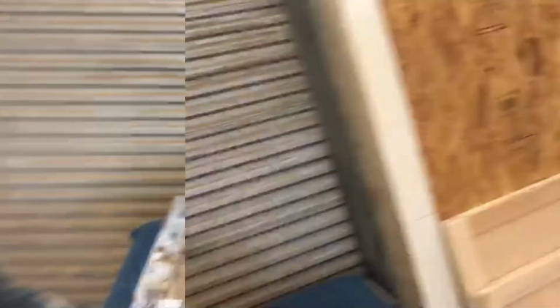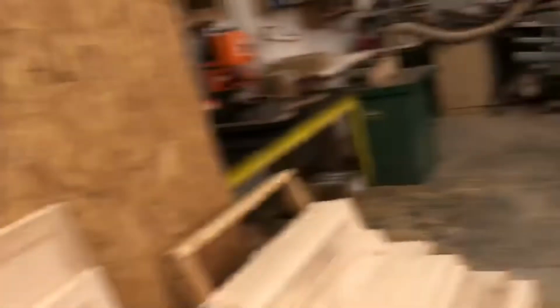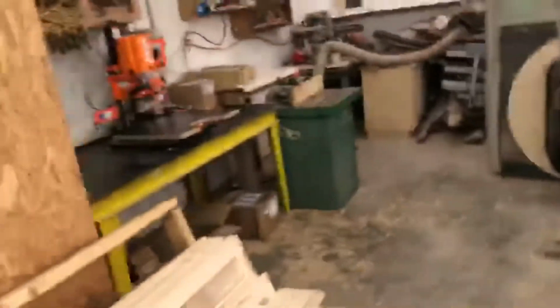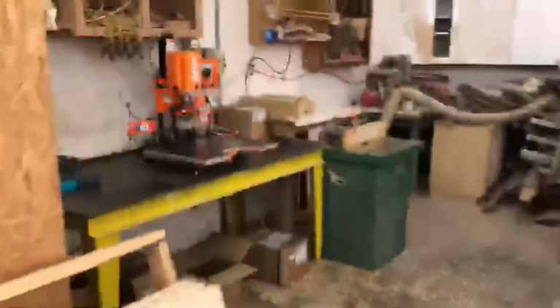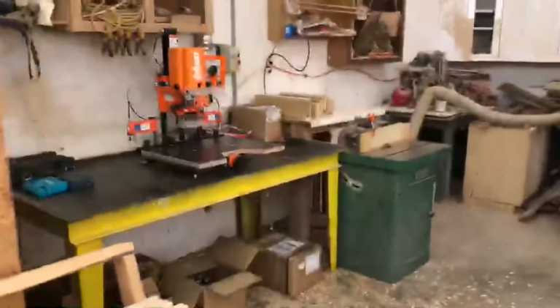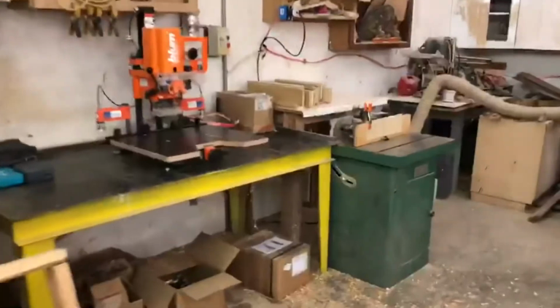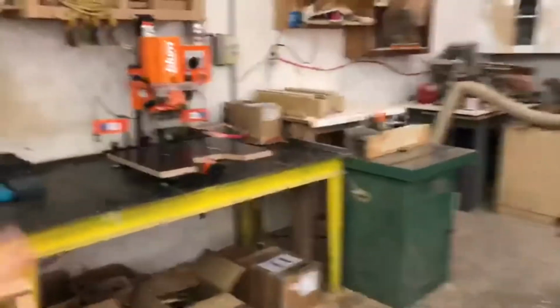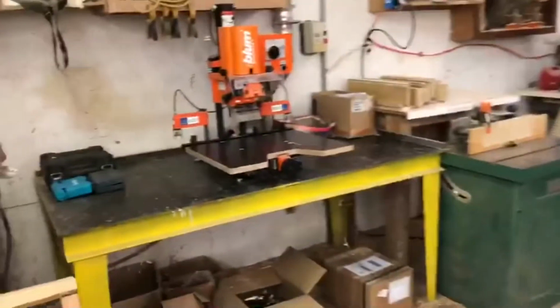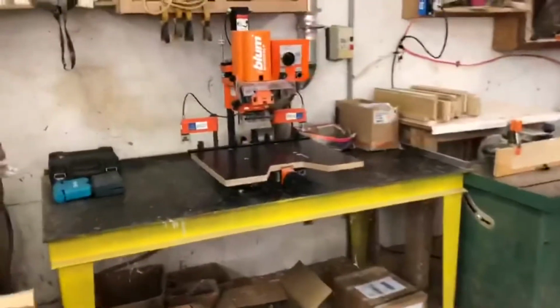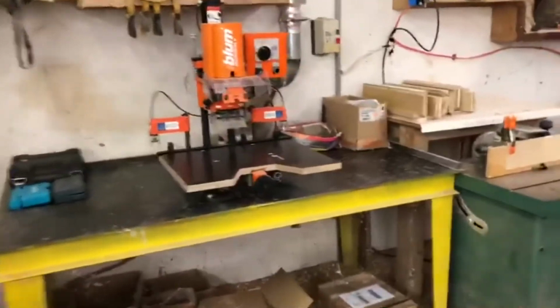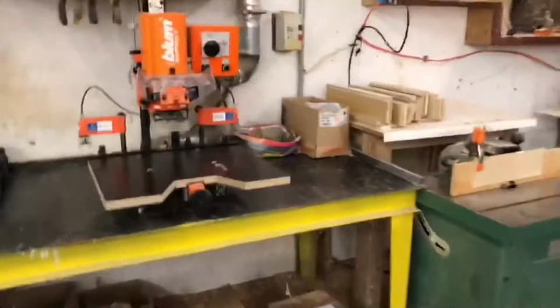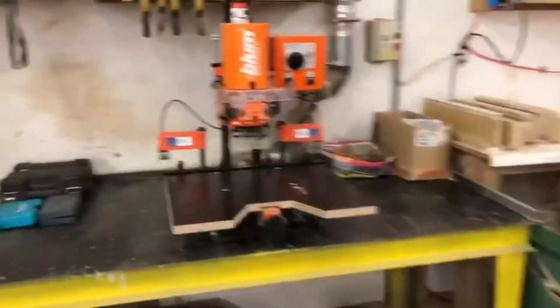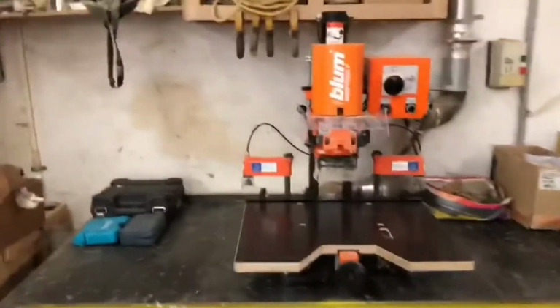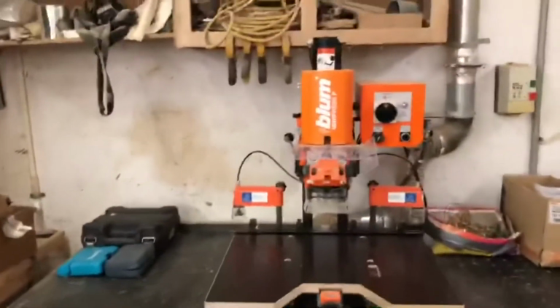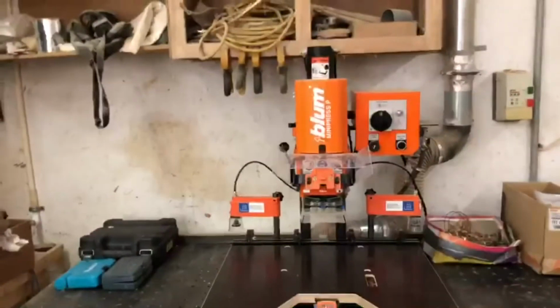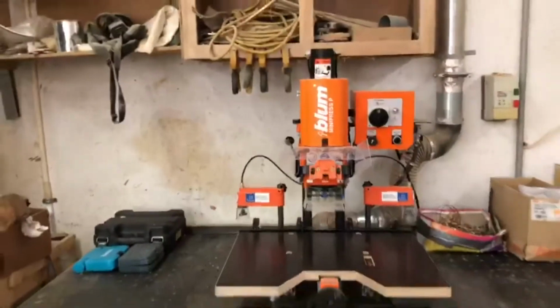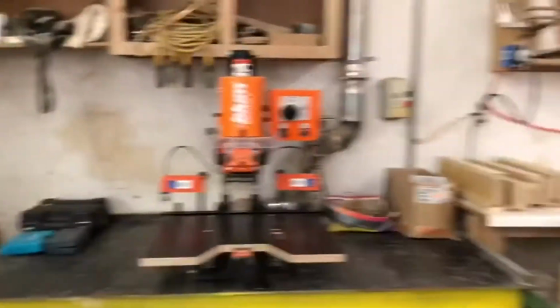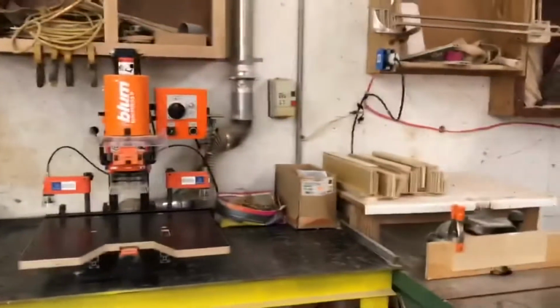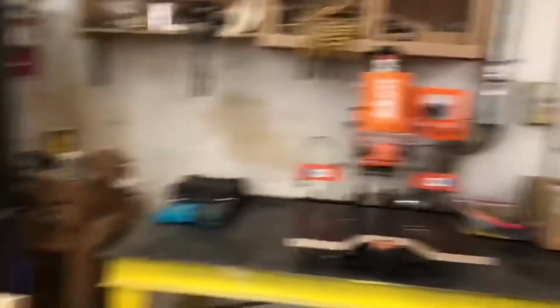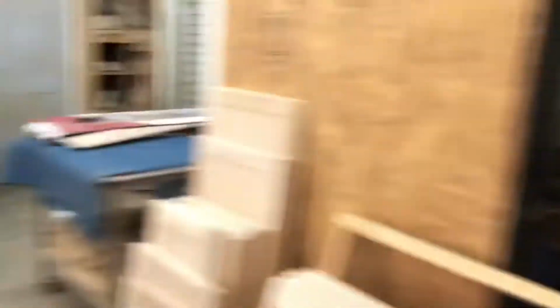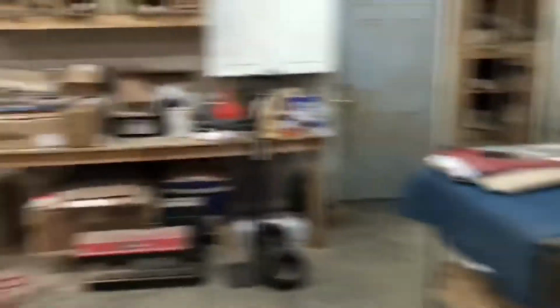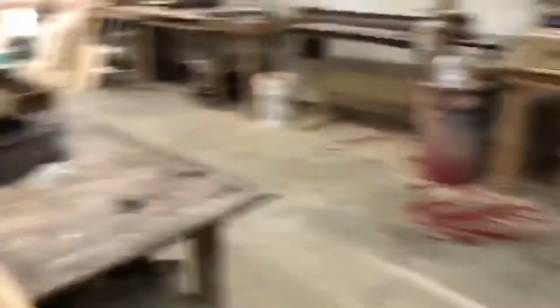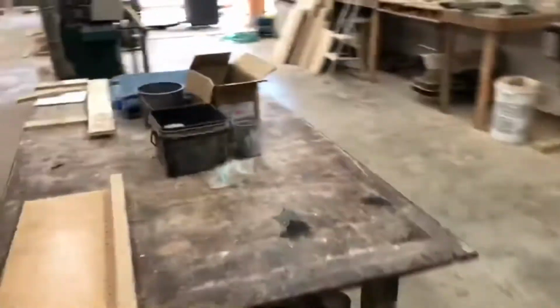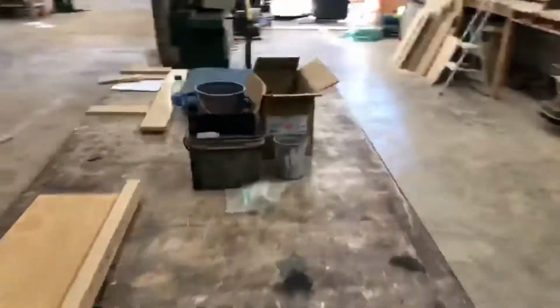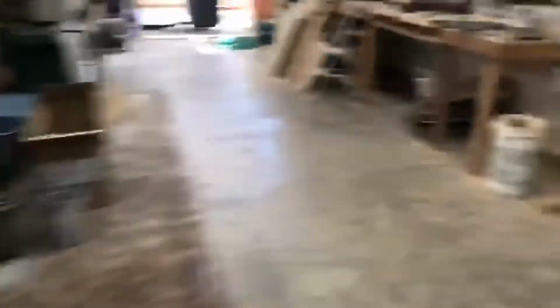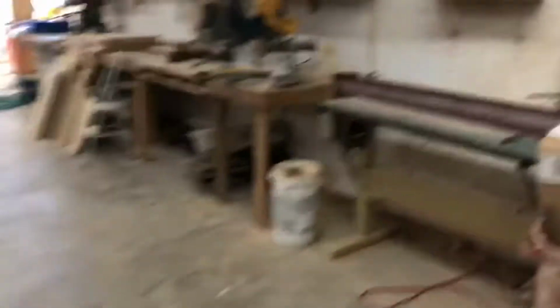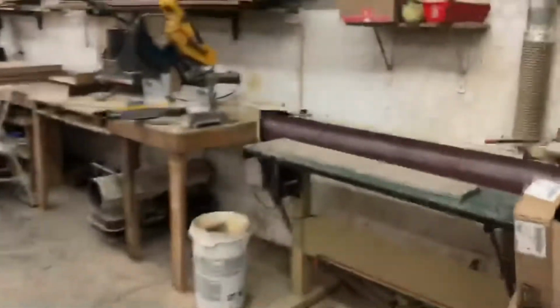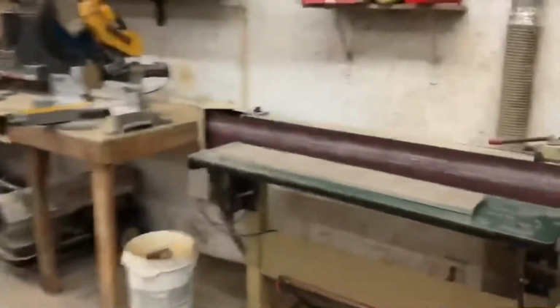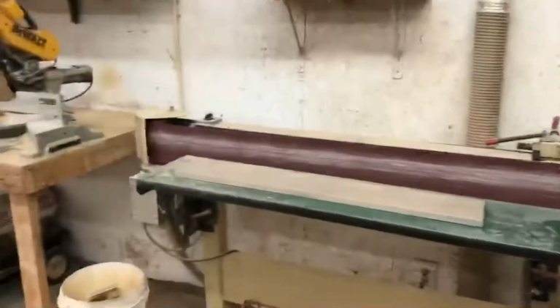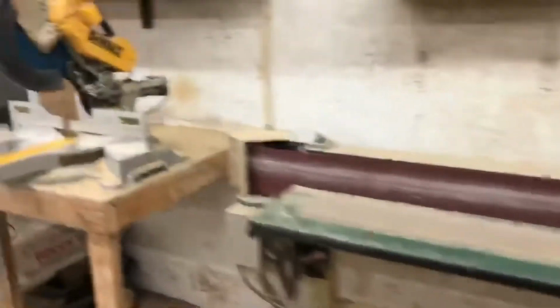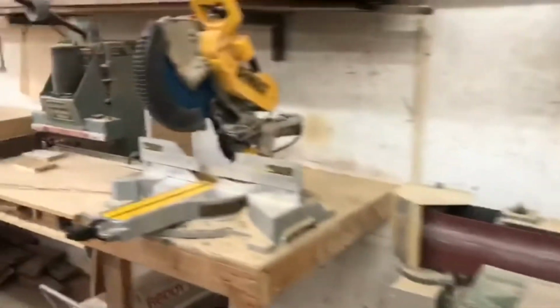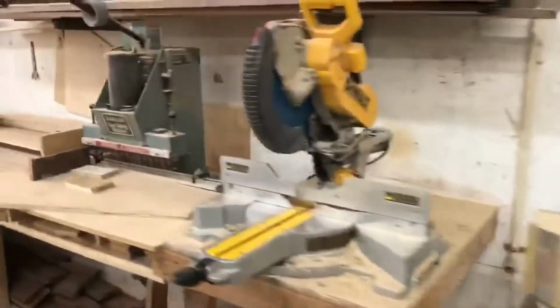Walking through our shop to show a few of the tools we got. We got our Bloom — the hinge placement machine that cuts the holes for our hinges for all of our cabinets. Walking around the shop, got a little workbench here, belt sander, miter saw.